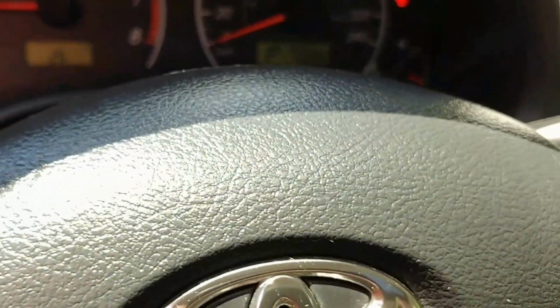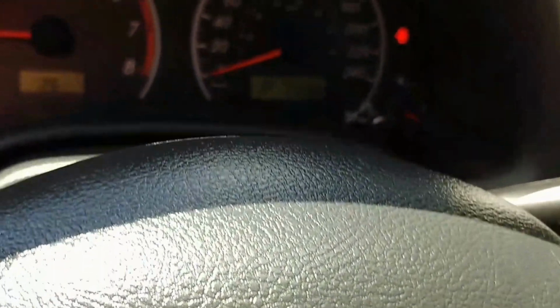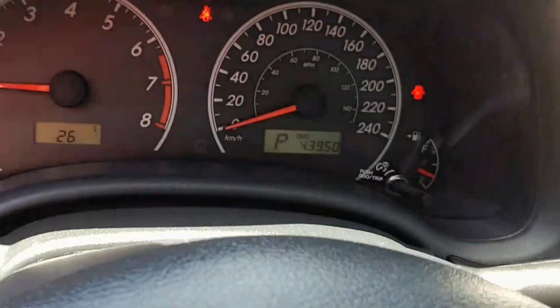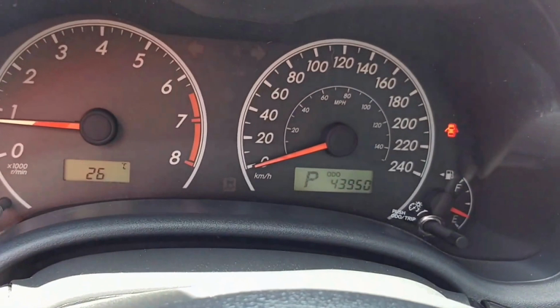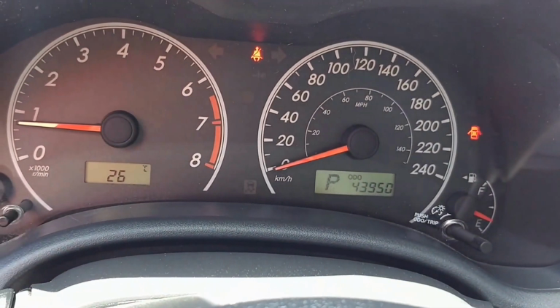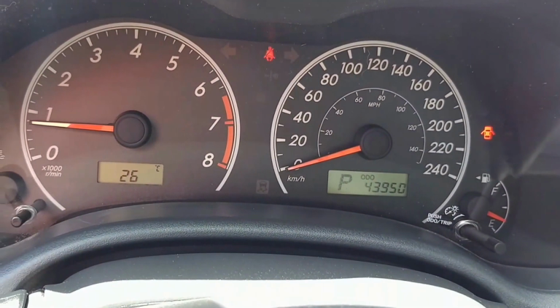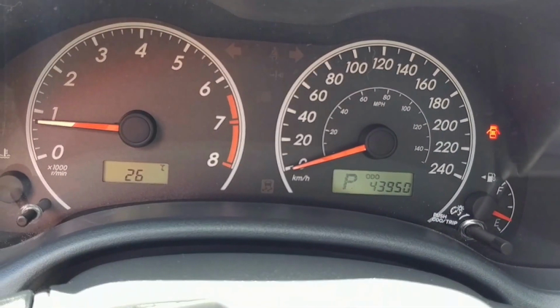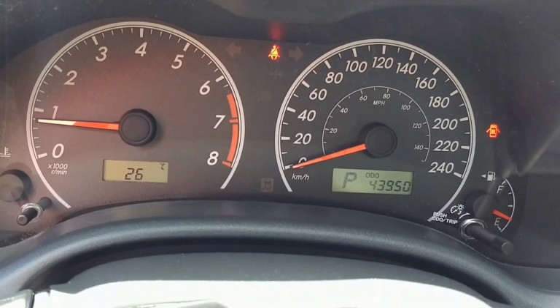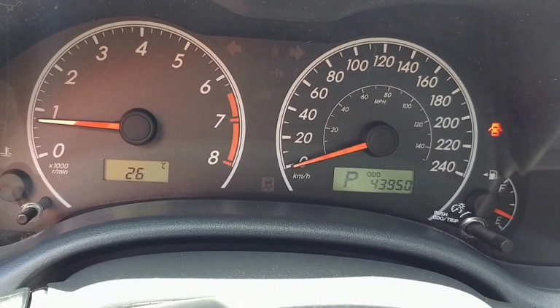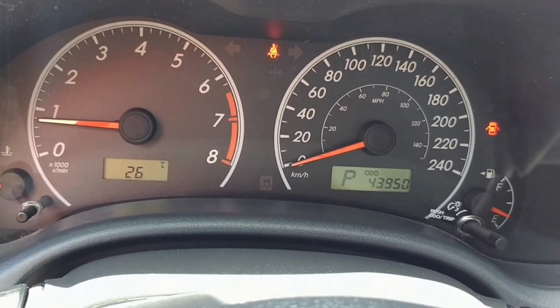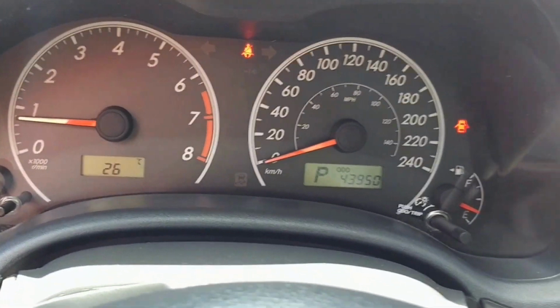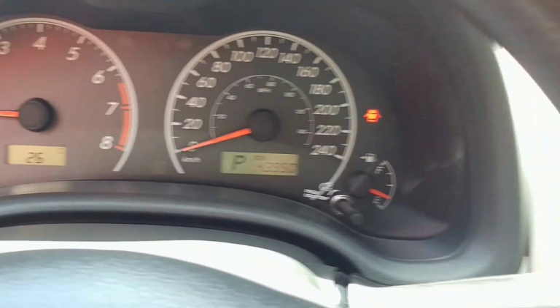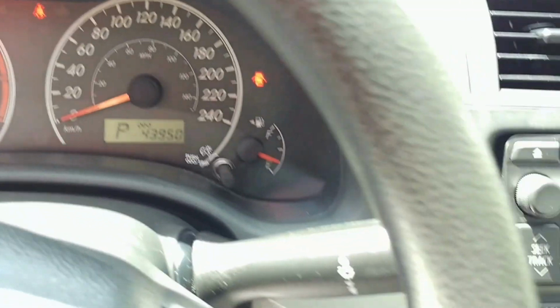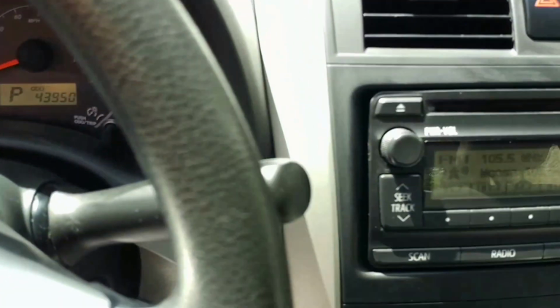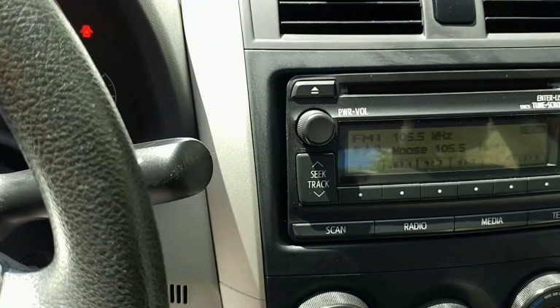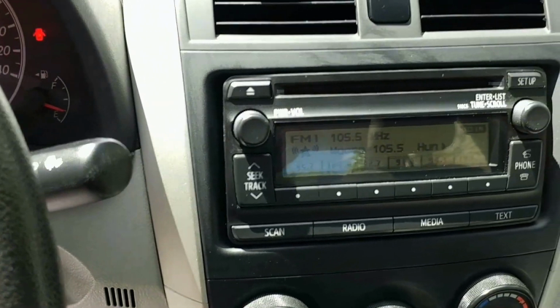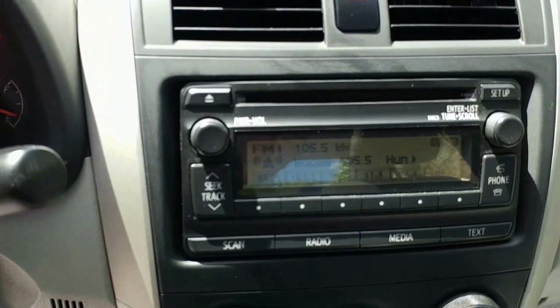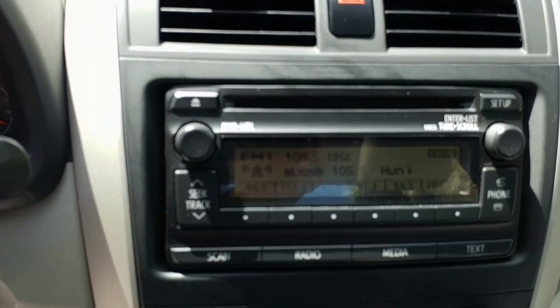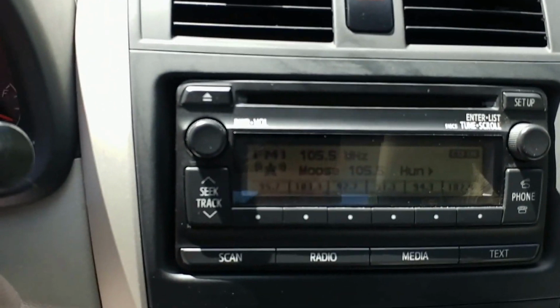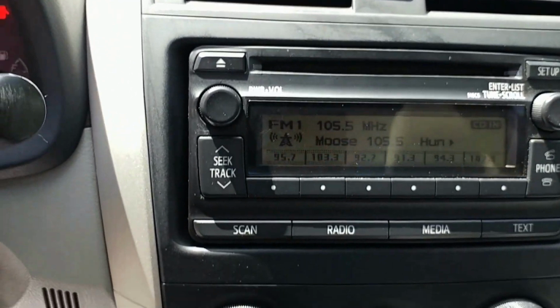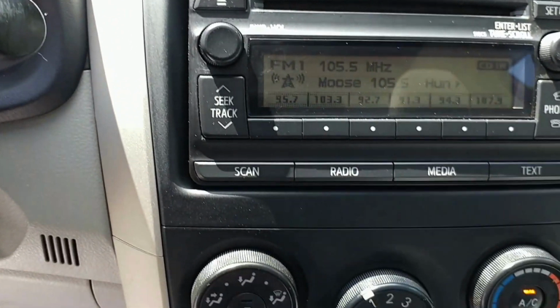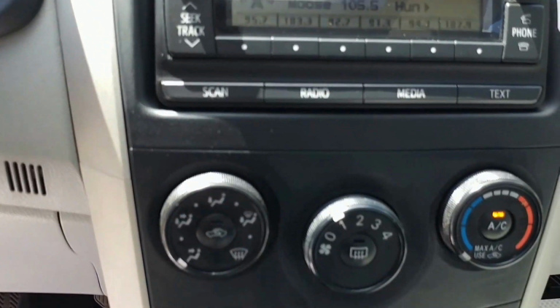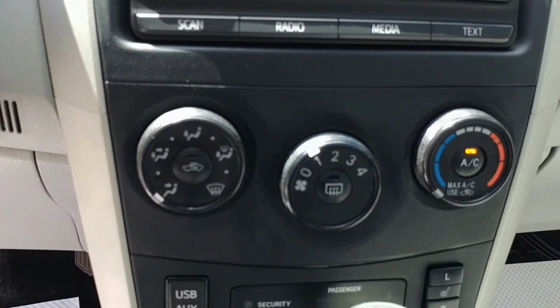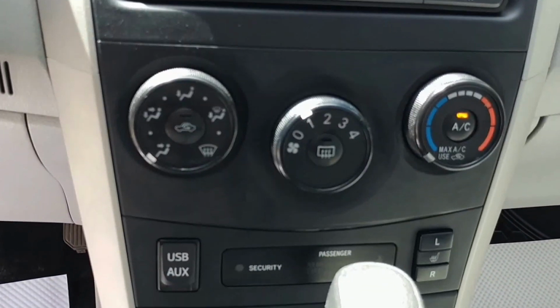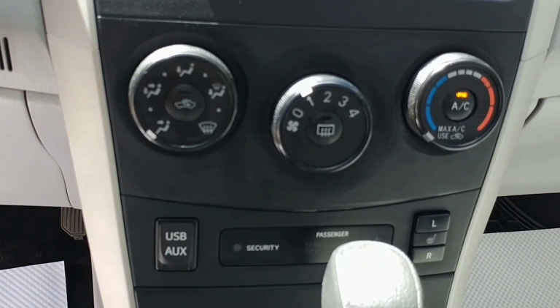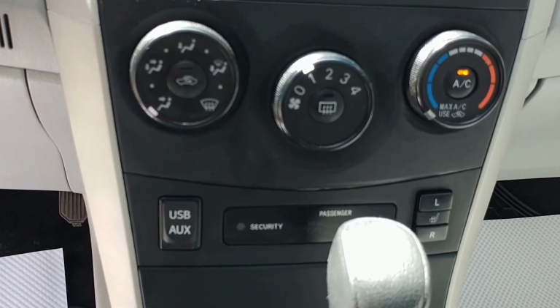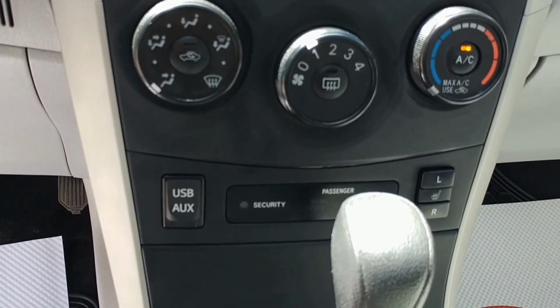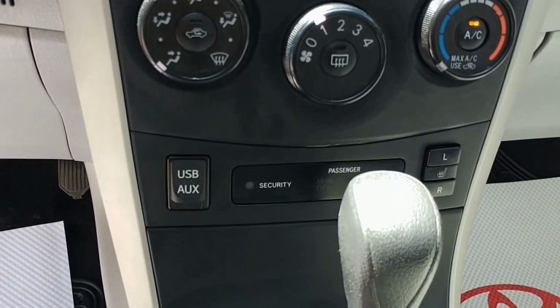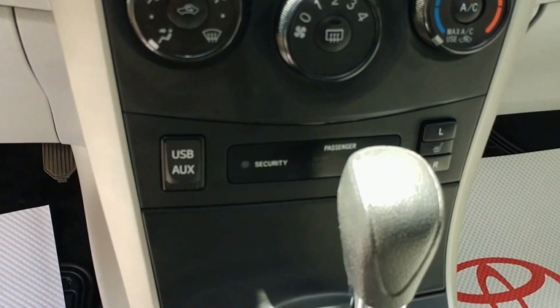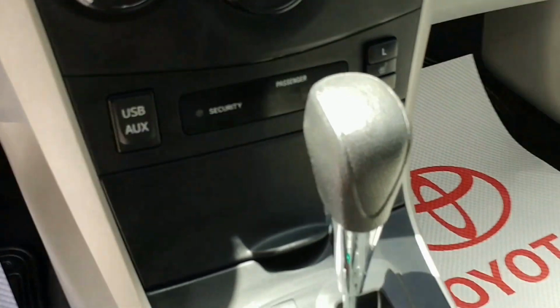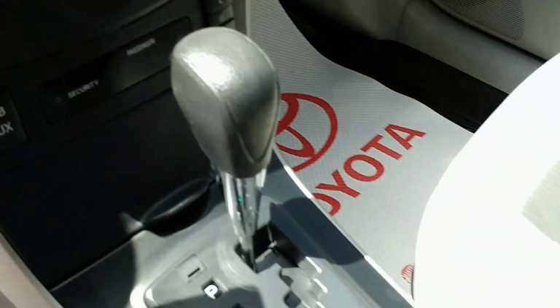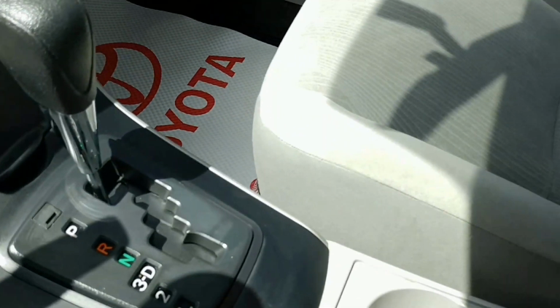This is a one owner off lease vehicle with only 43,950 kilometers. It has an AM FM CD player with Bluetooth, heating and air conditioning controls with heated seats, USB and auxiliary input.